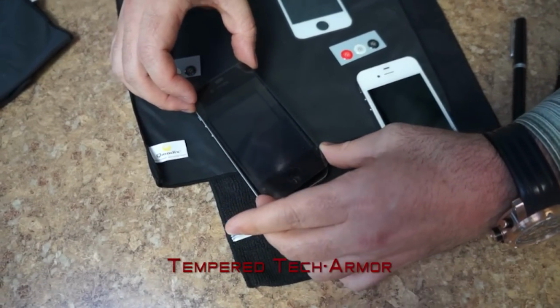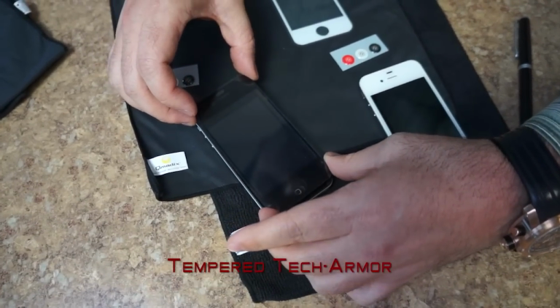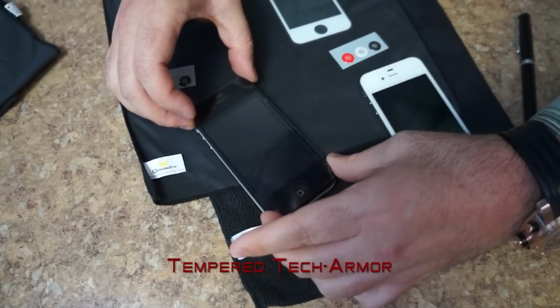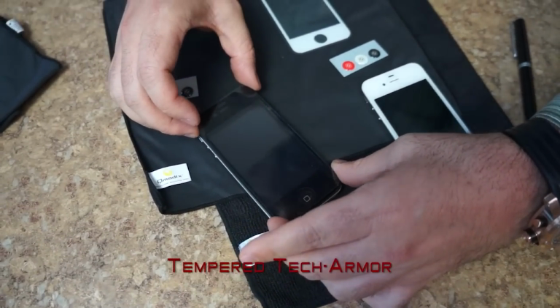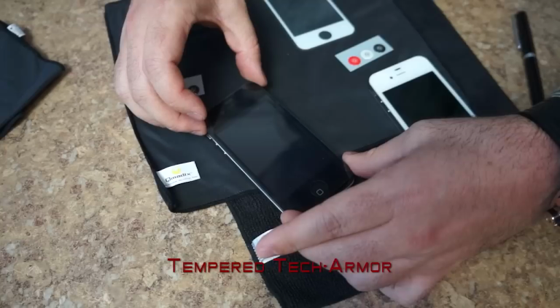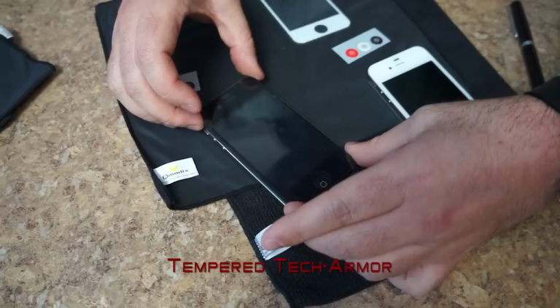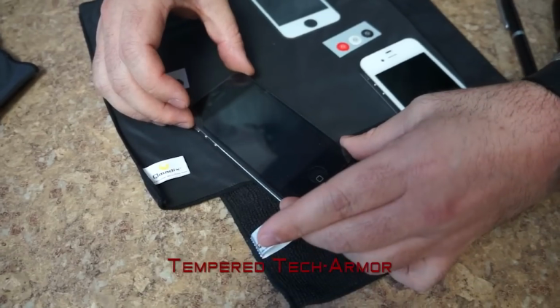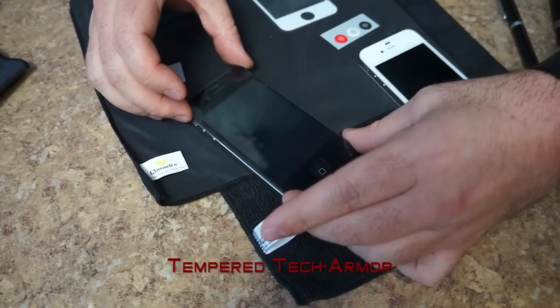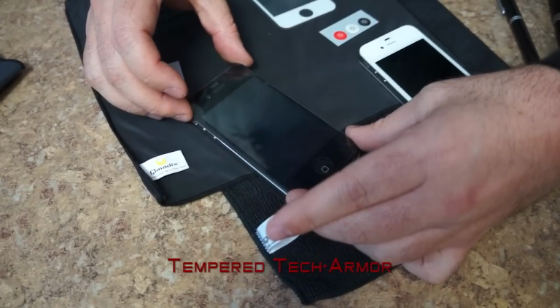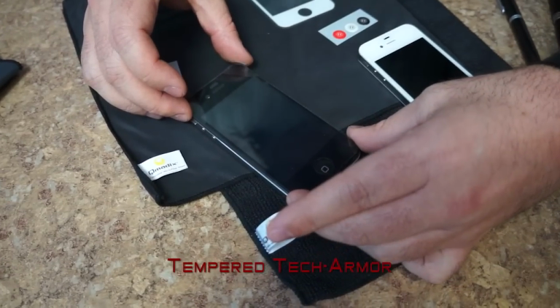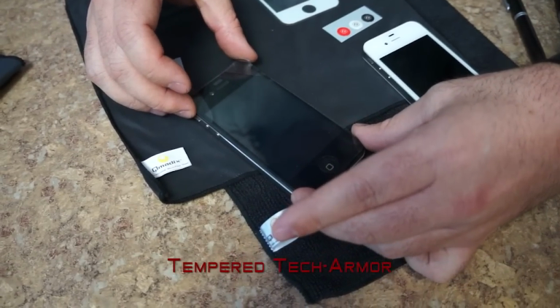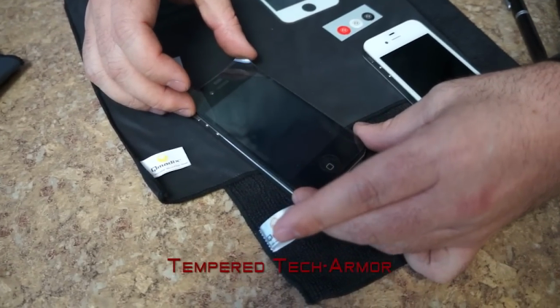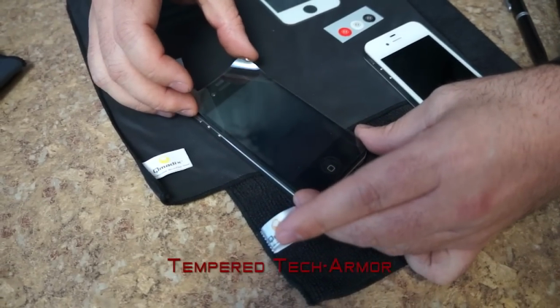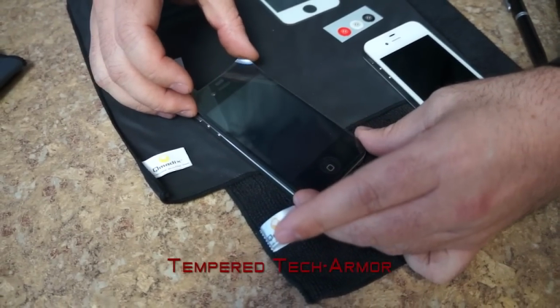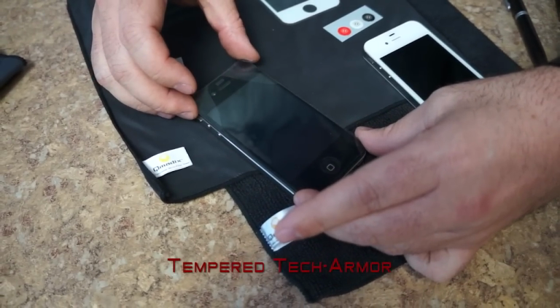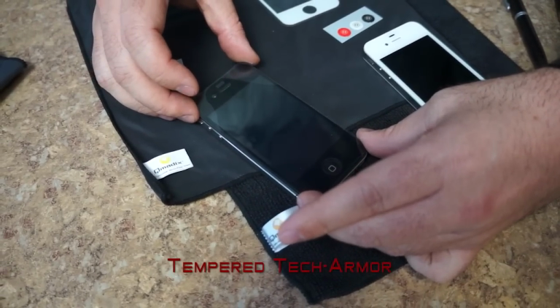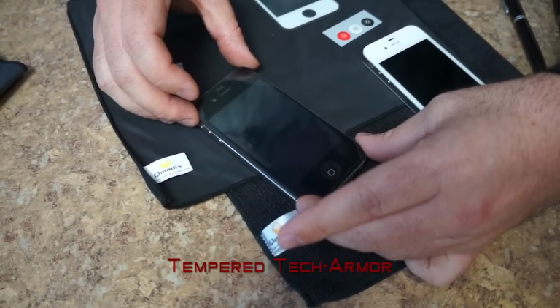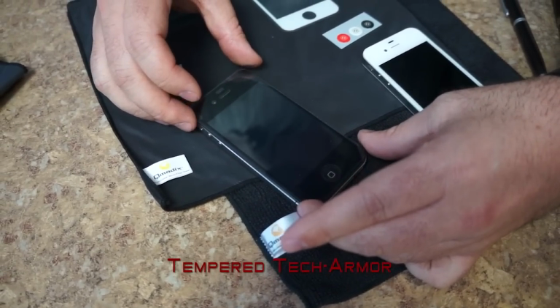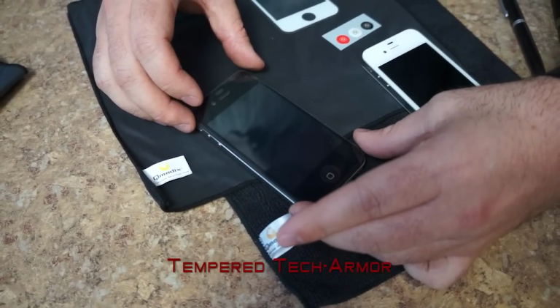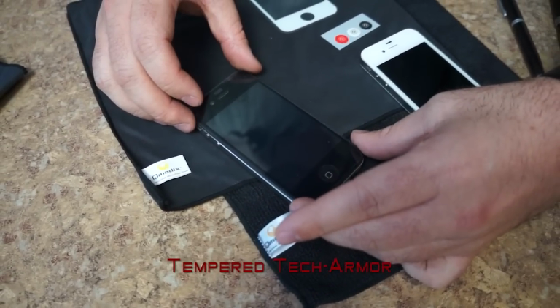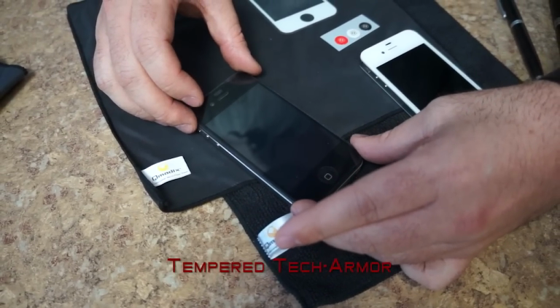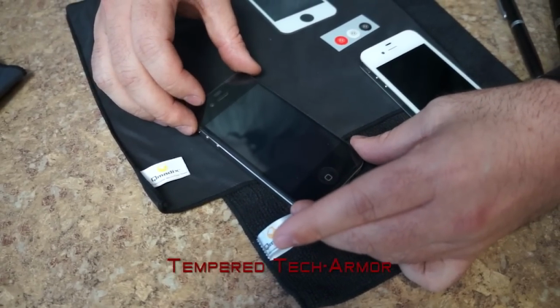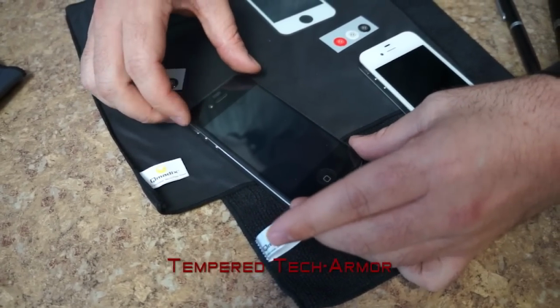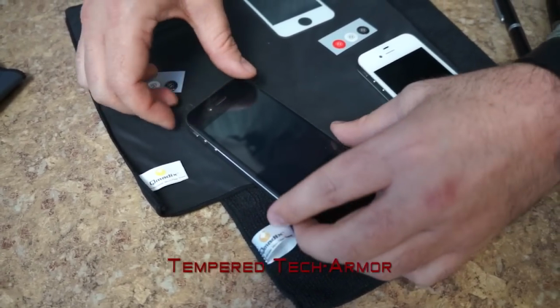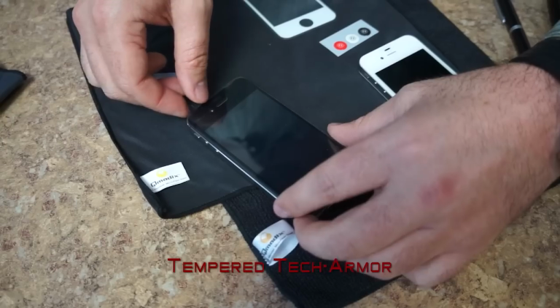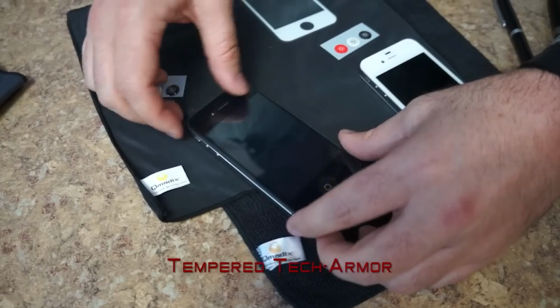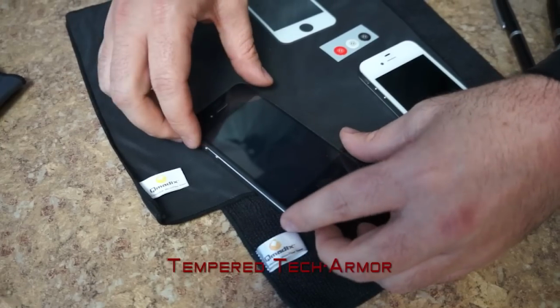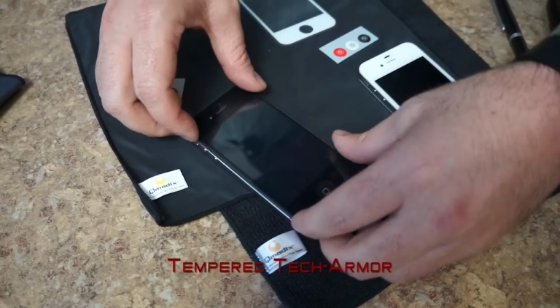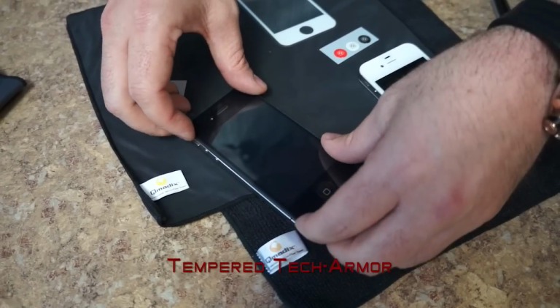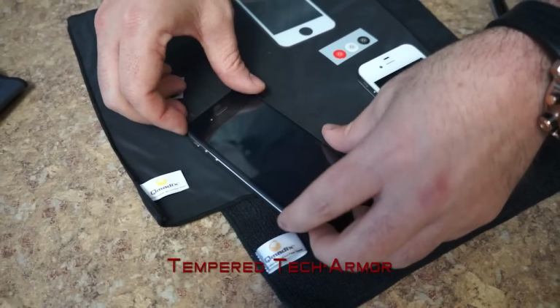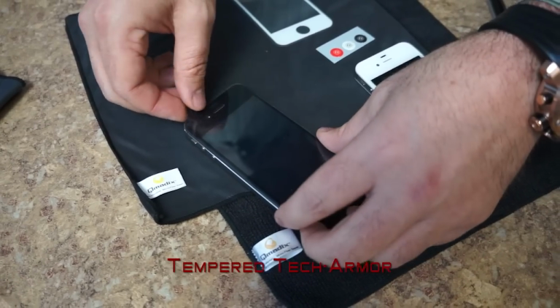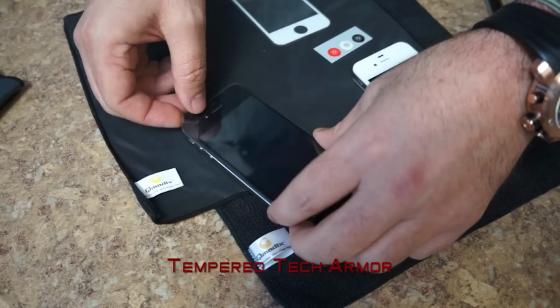If you mess up it's actually okay — you can actually take it on and off. Like you can see right now it's not quite aligned up, so I'll take it off.